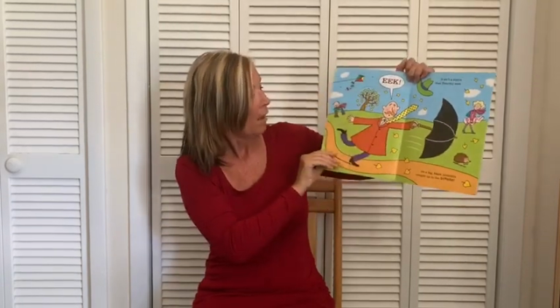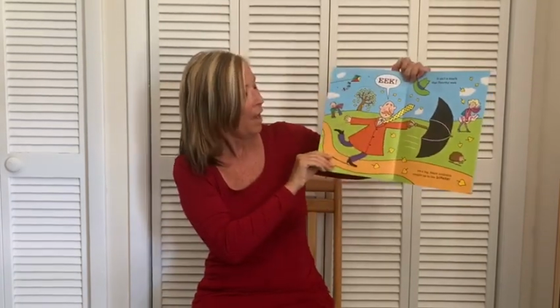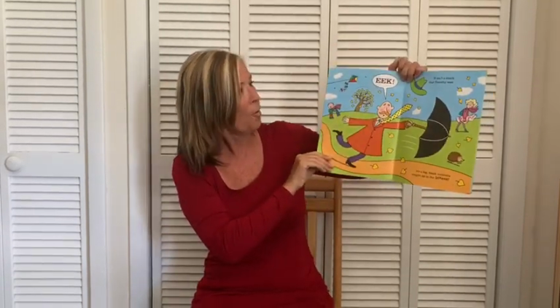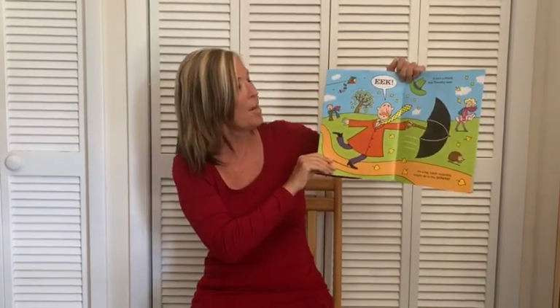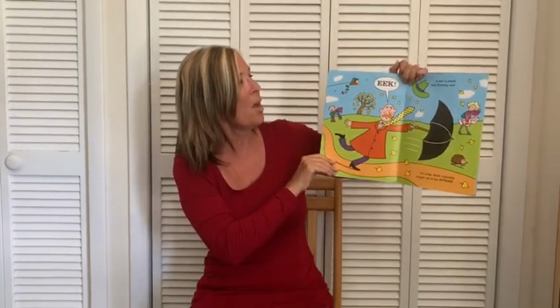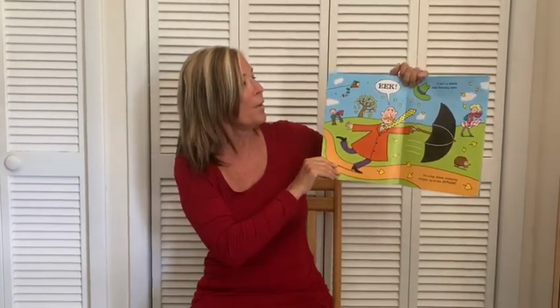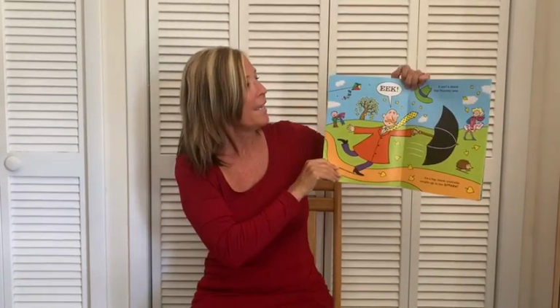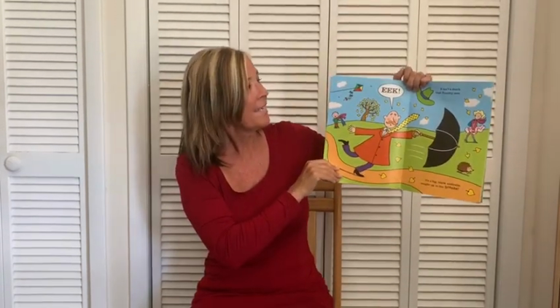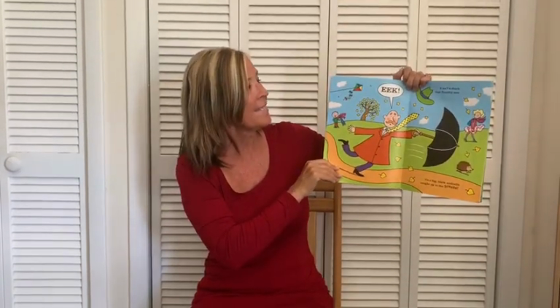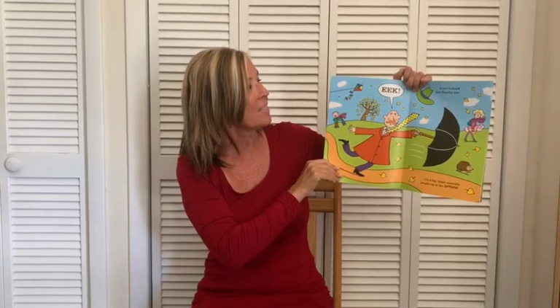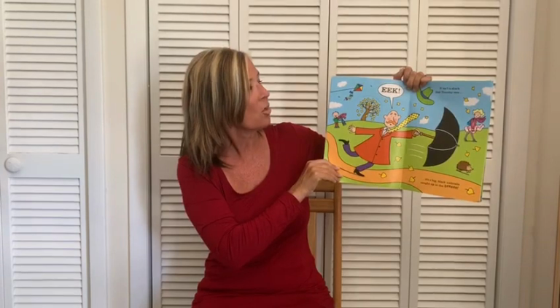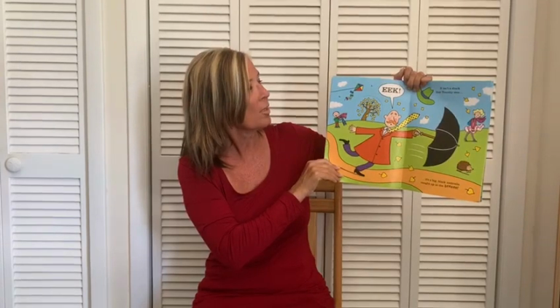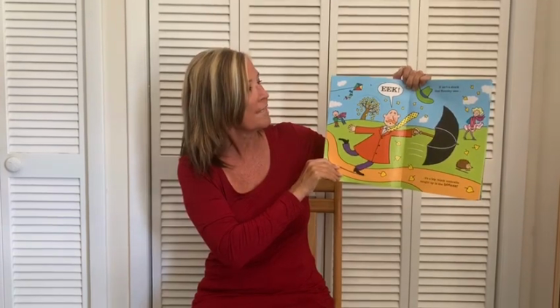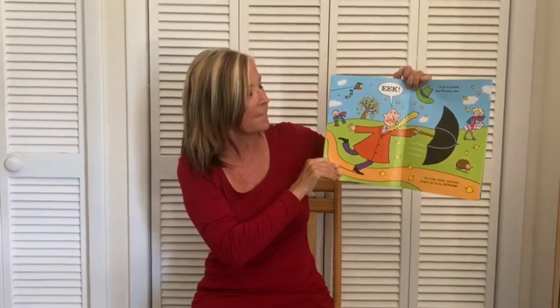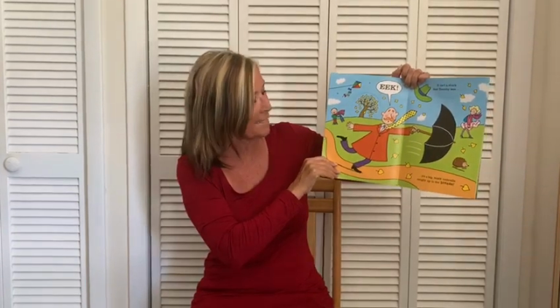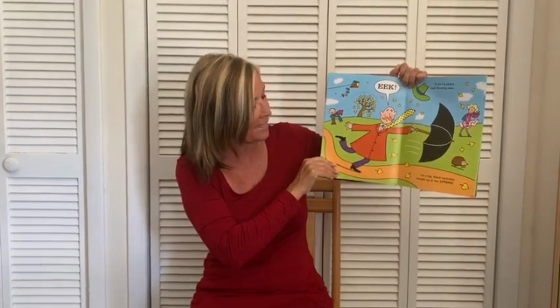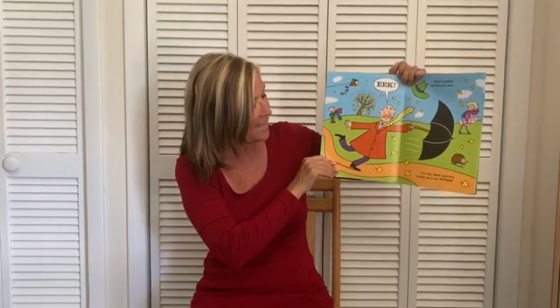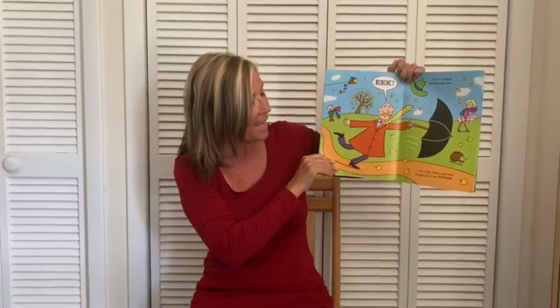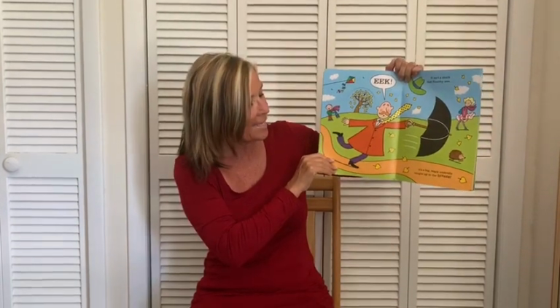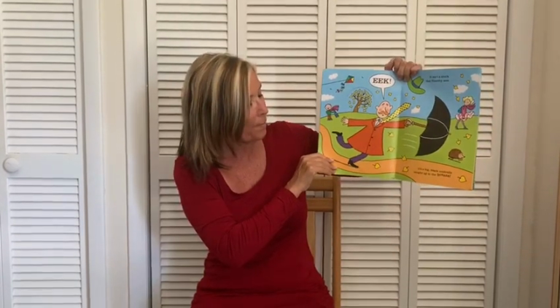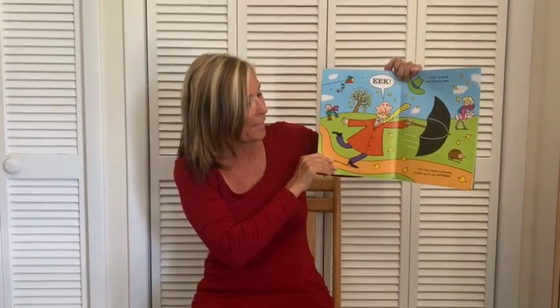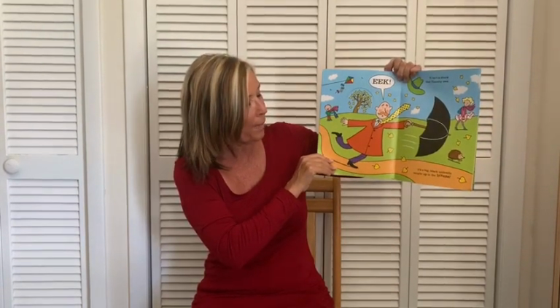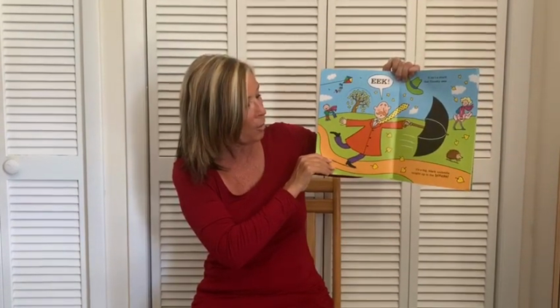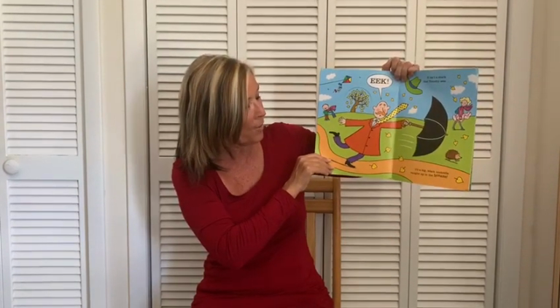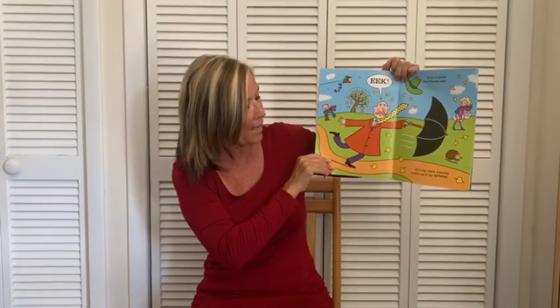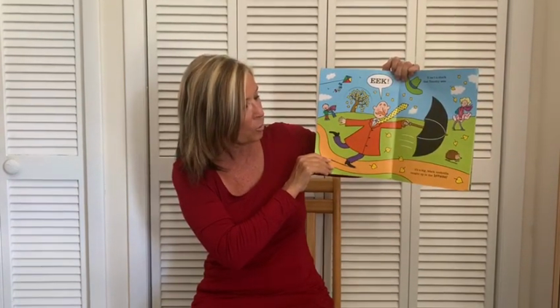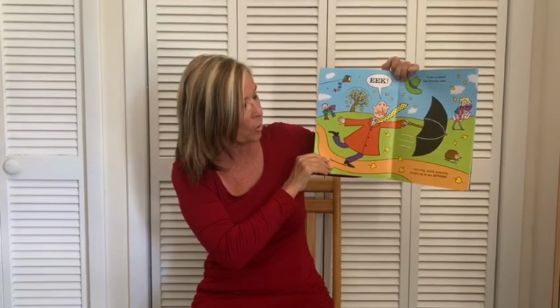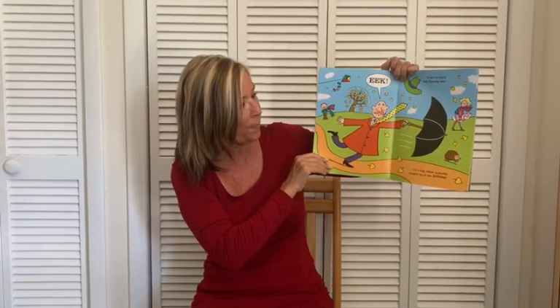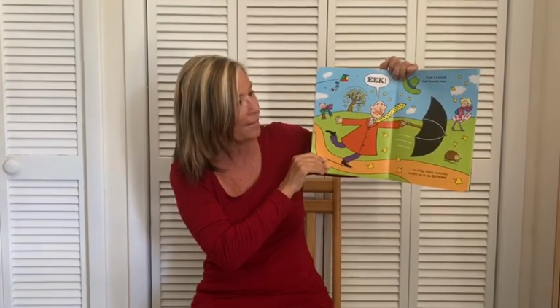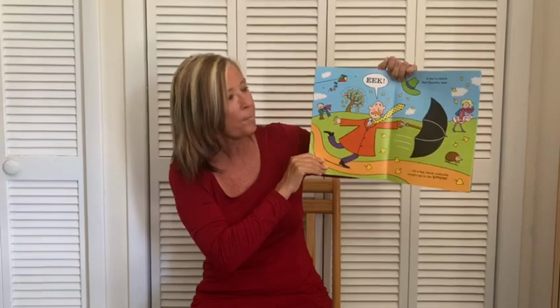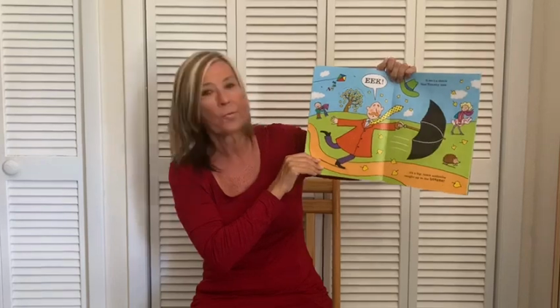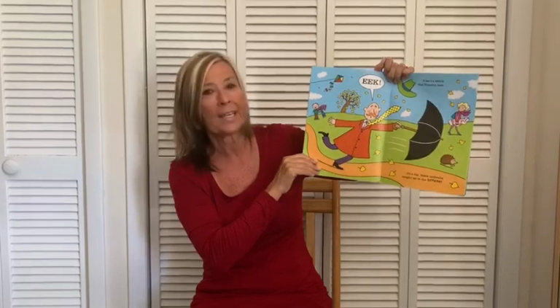Oh no! It isn't a shark that Timothy sees. It's a big black umbrella caught up in the breeze.